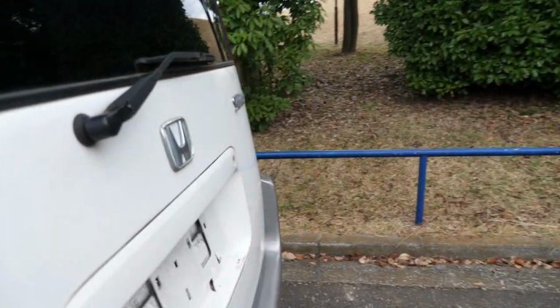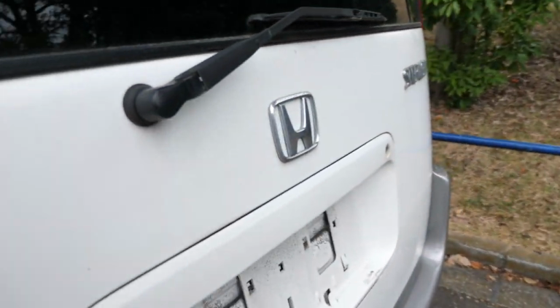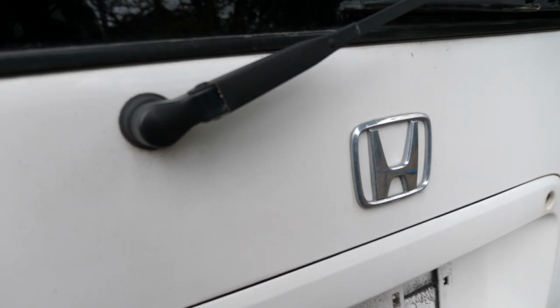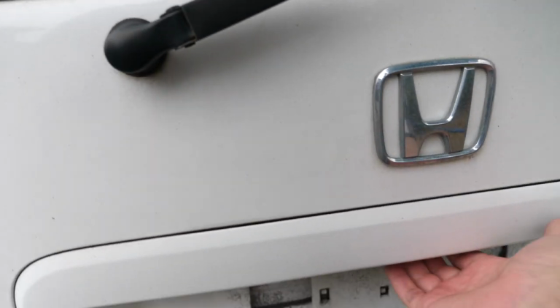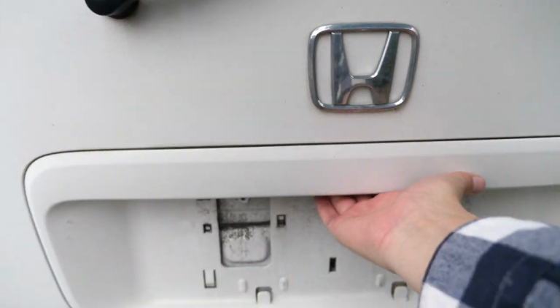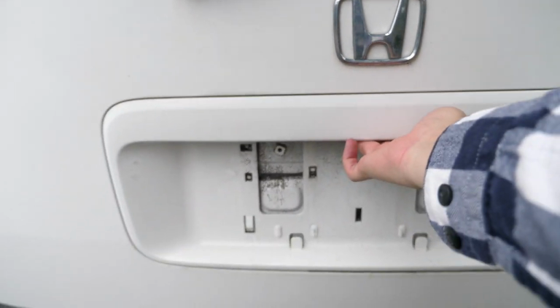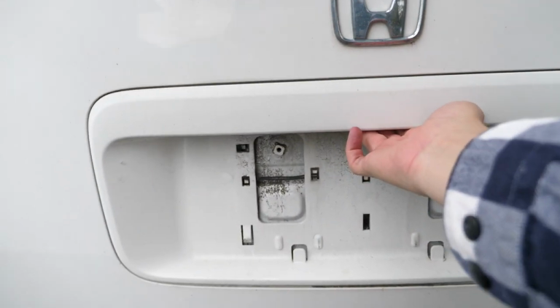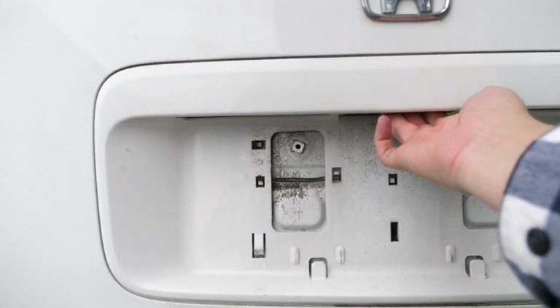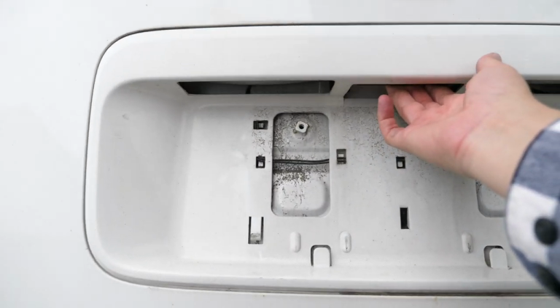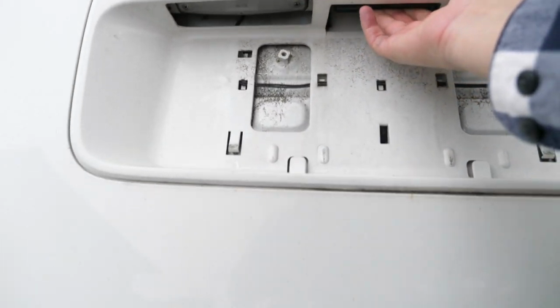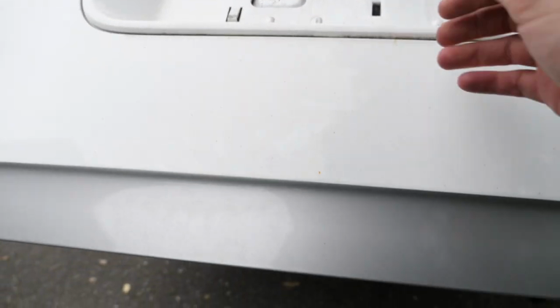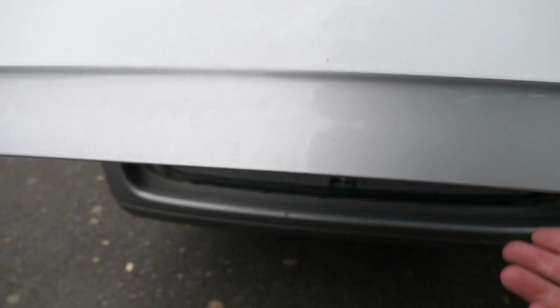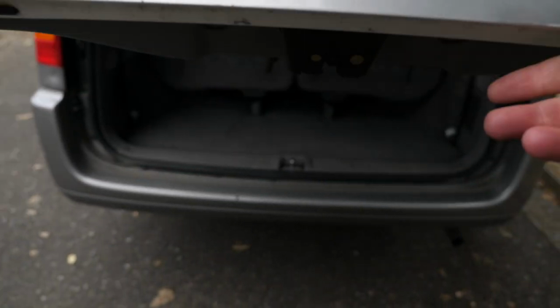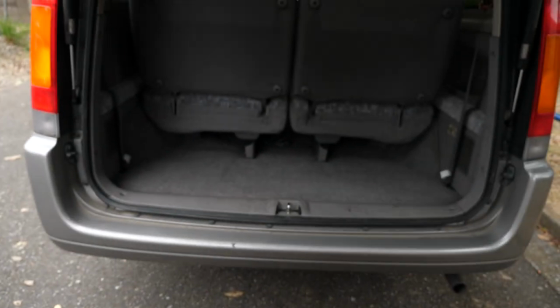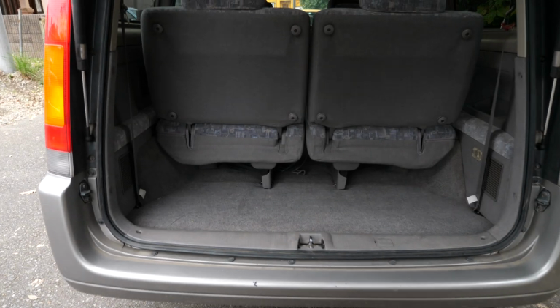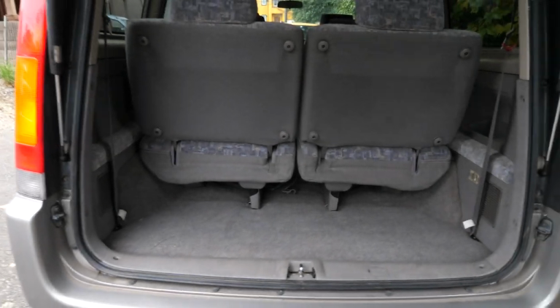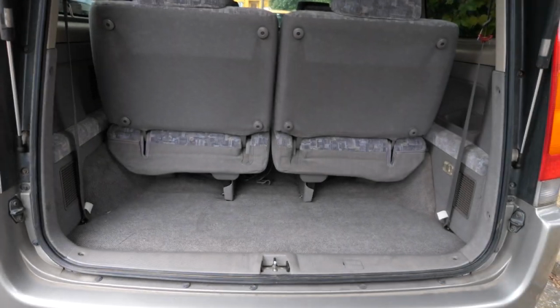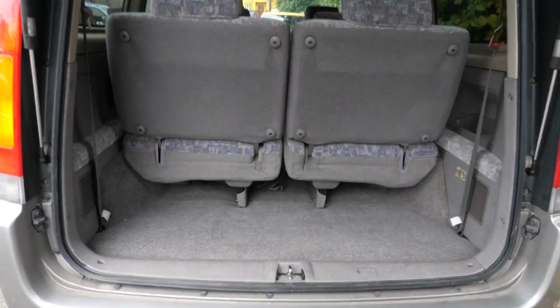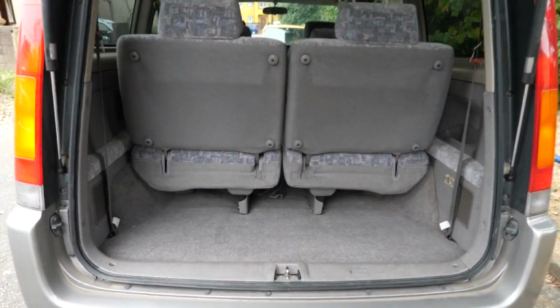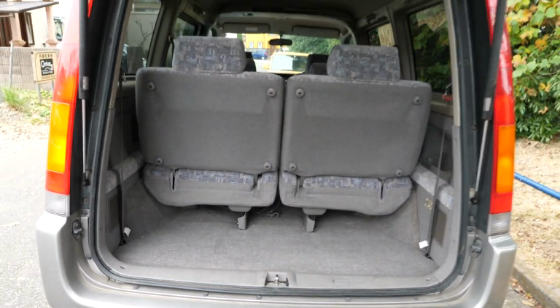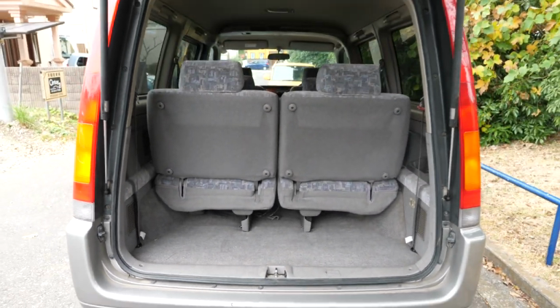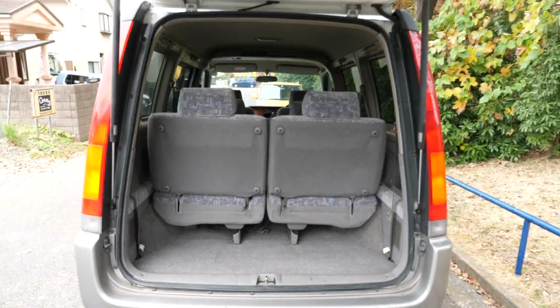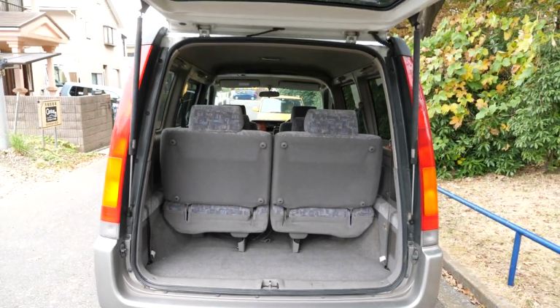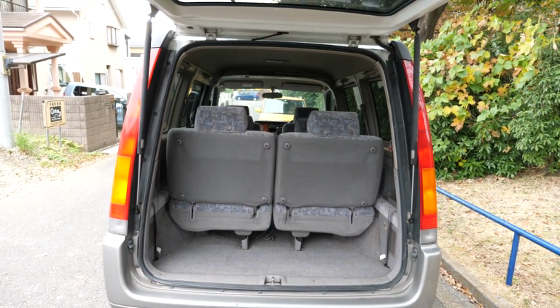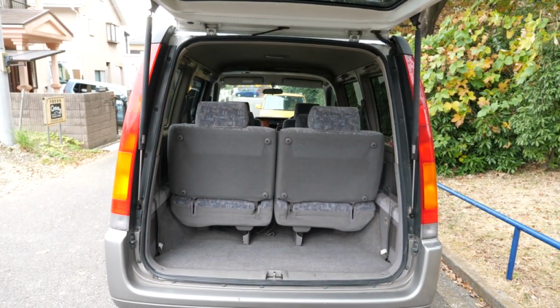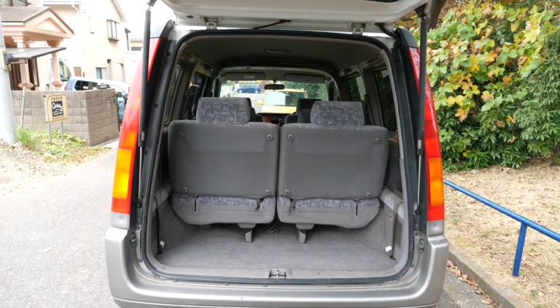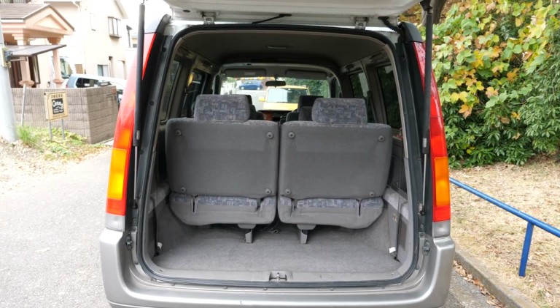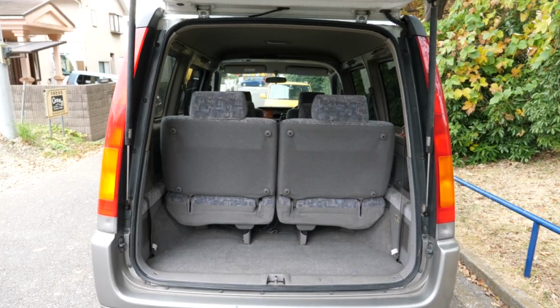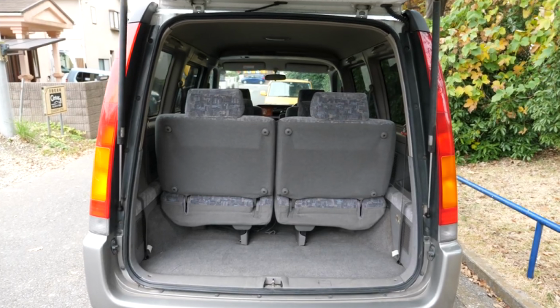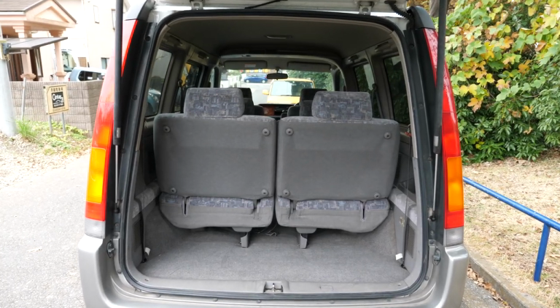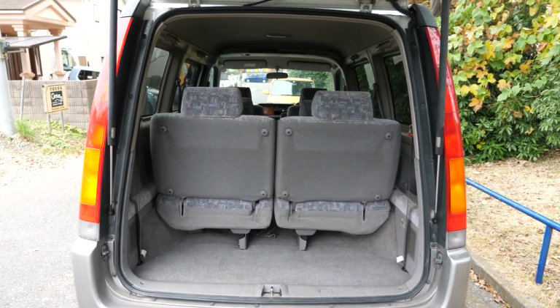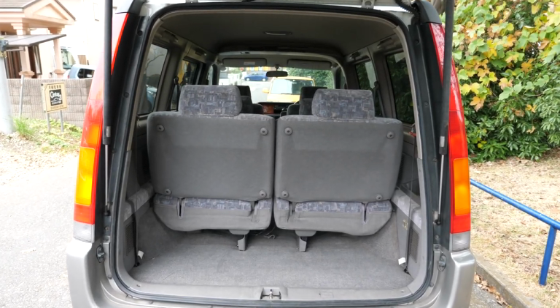It was about the early 2000s when we started getting dual sliding doors on pretty much every minivan here in Japan. I don't know if they make any that are only single sliding anymore, other than high-top cargo van industrial-type vans.